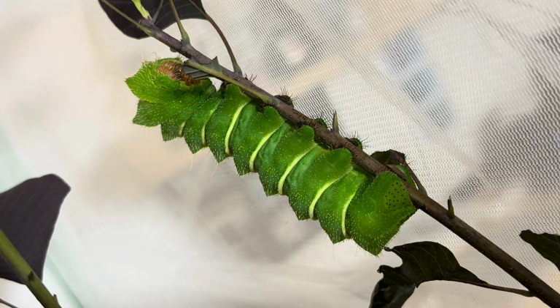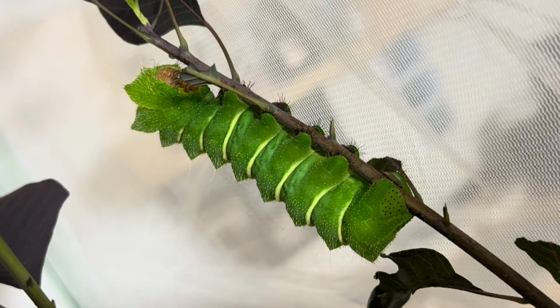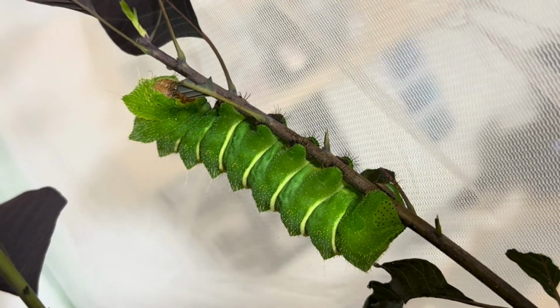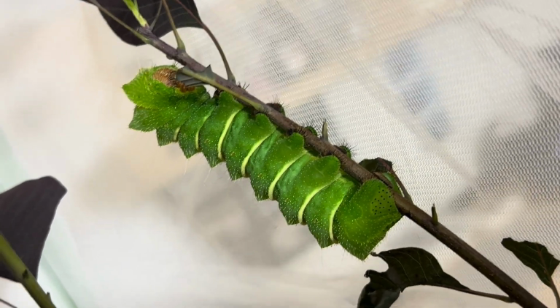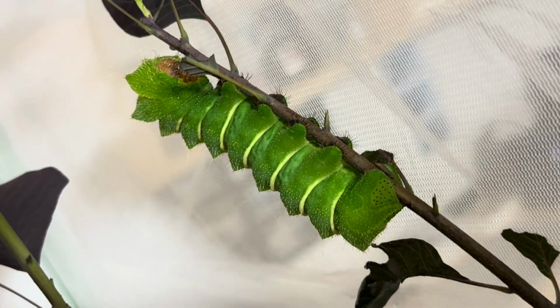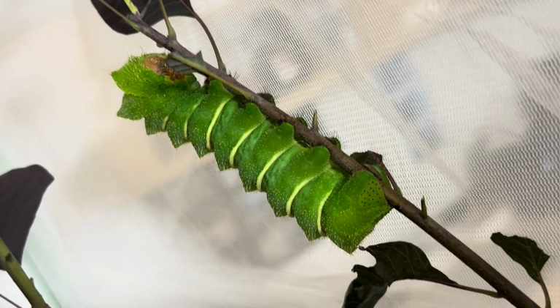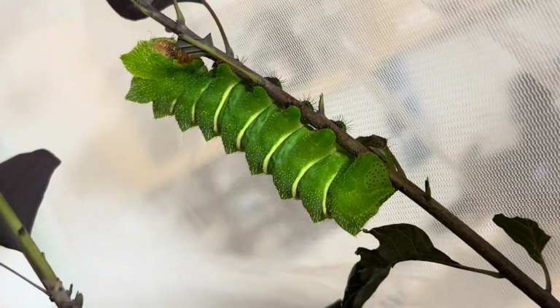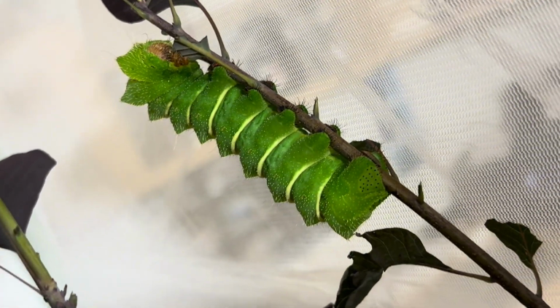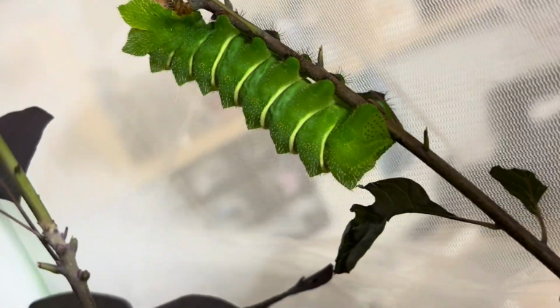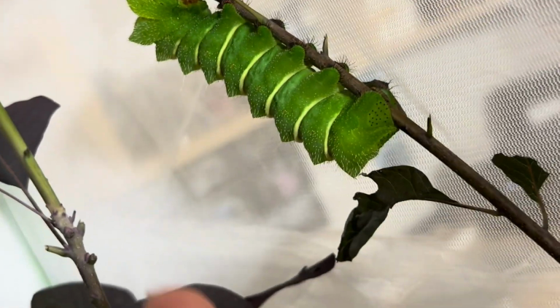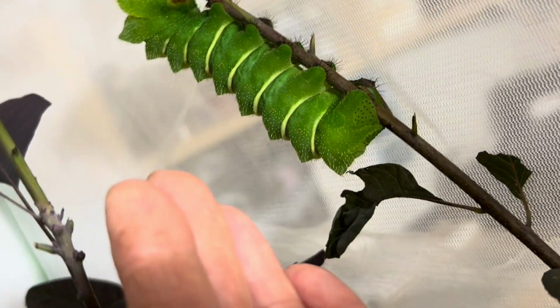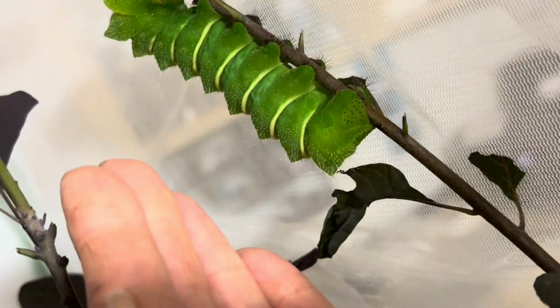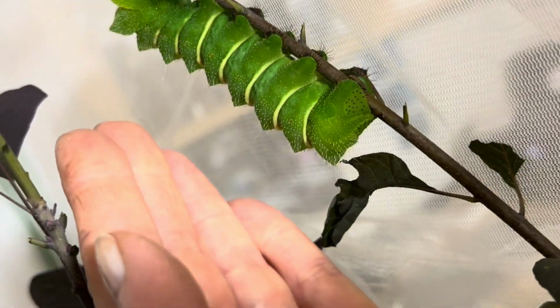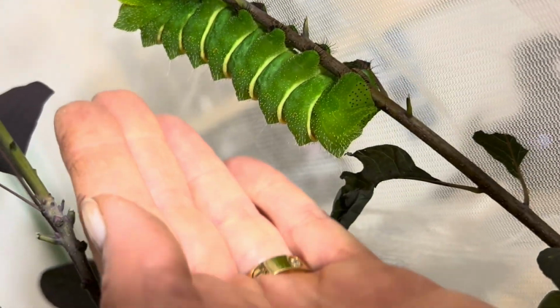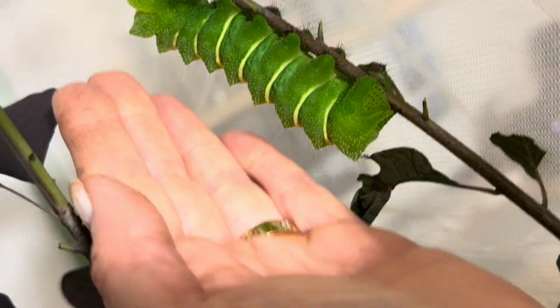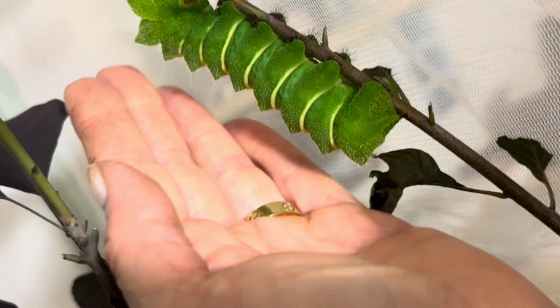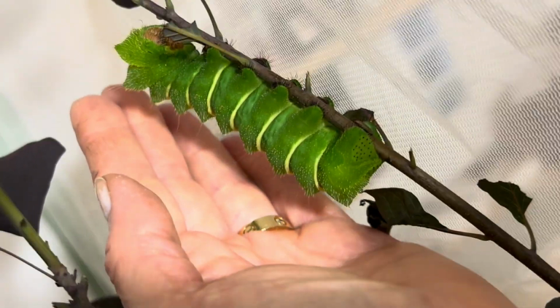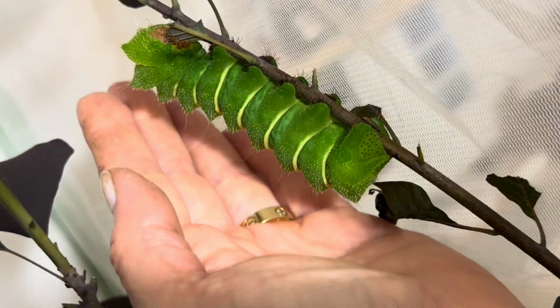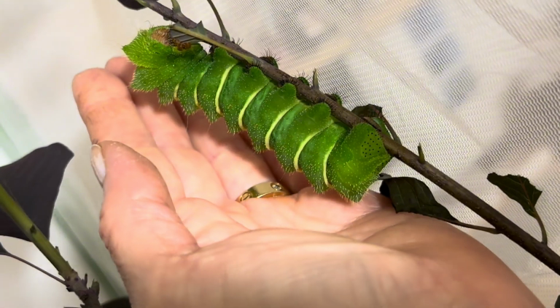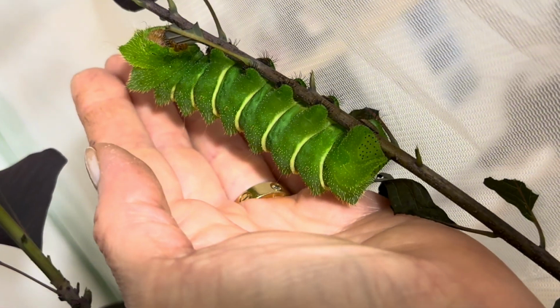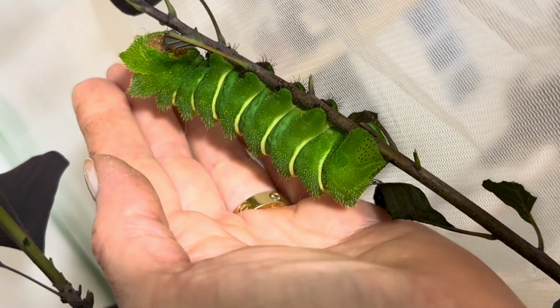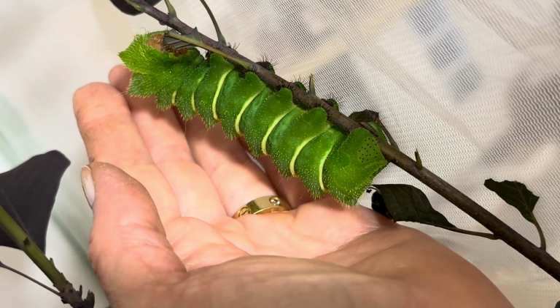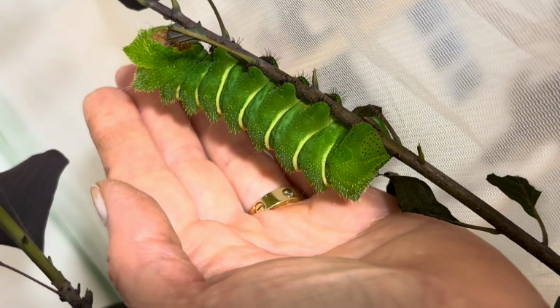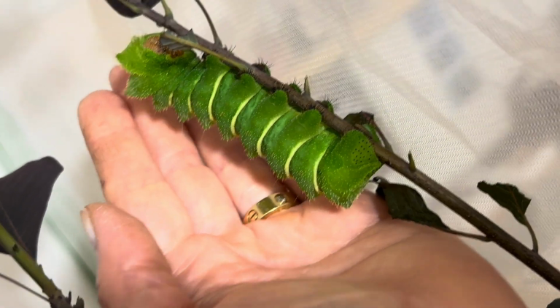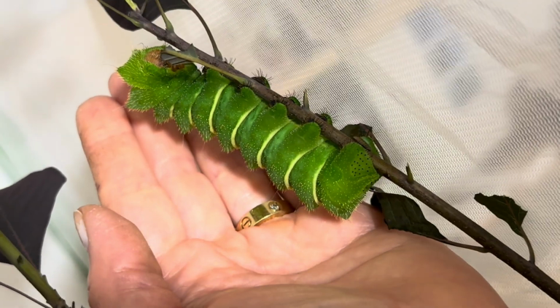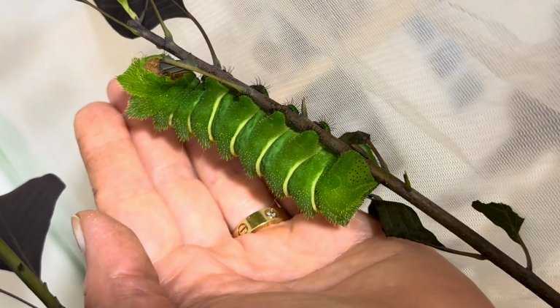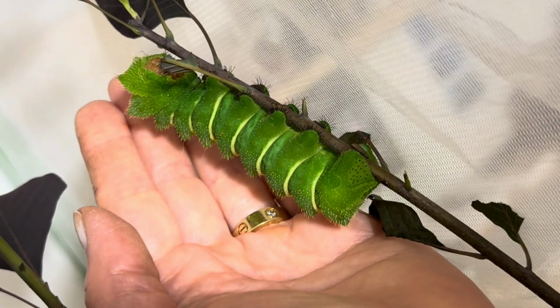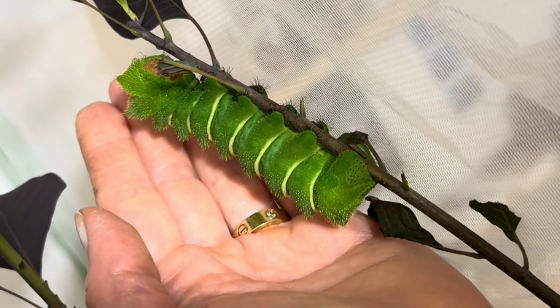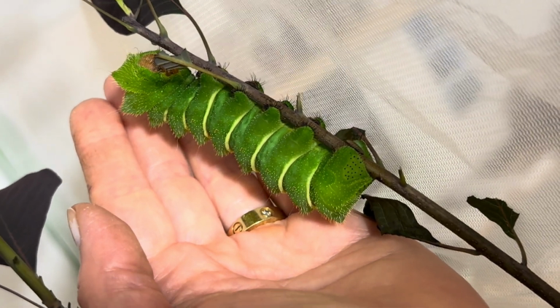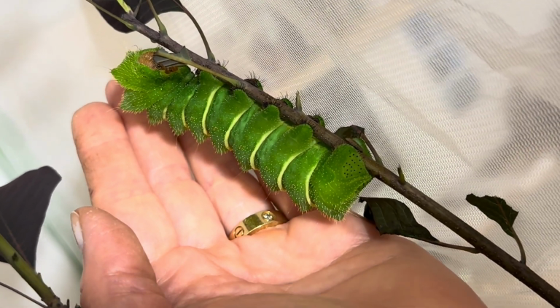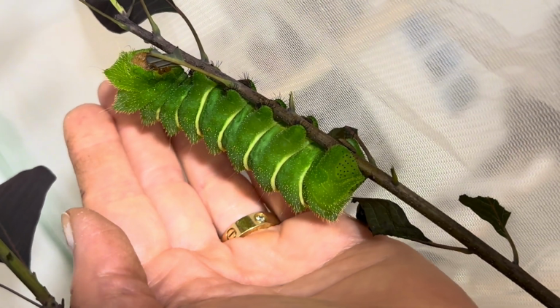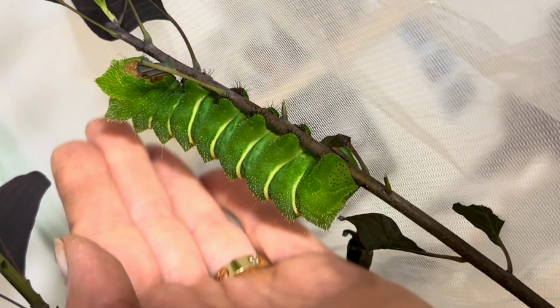I believe it came from this one, and take a look at the size of it next to my hand. They are massive caterpillars, not as long as a Hickory Horn Devil, but definitely thicker.